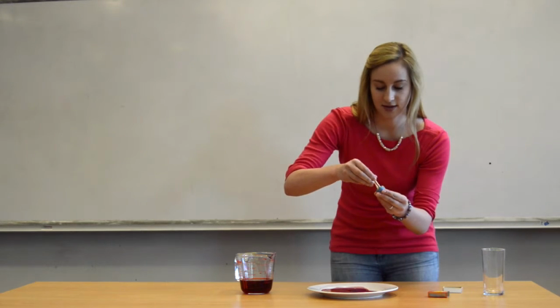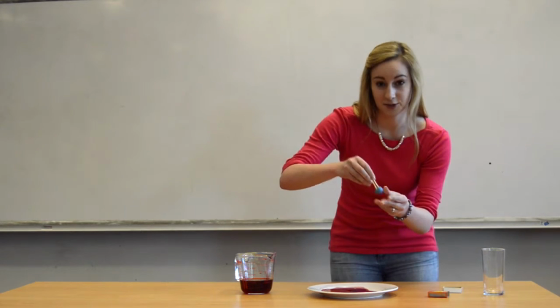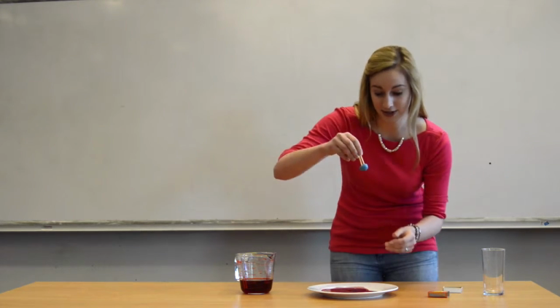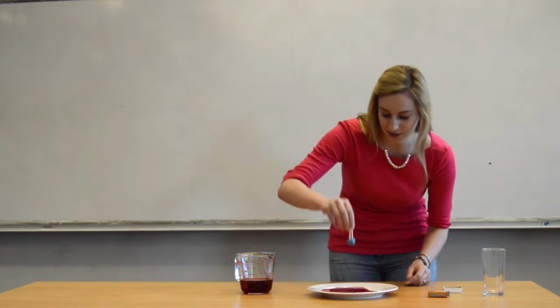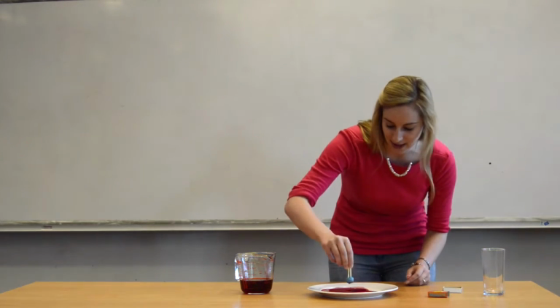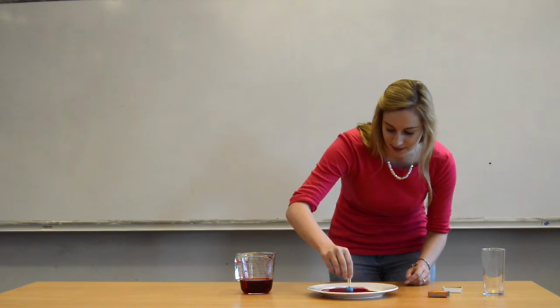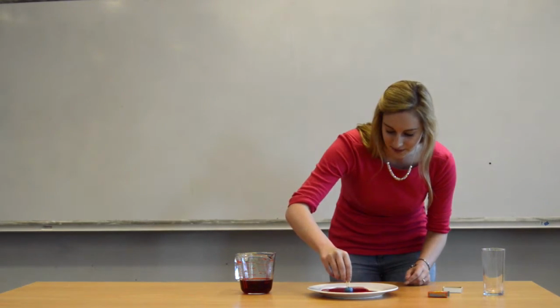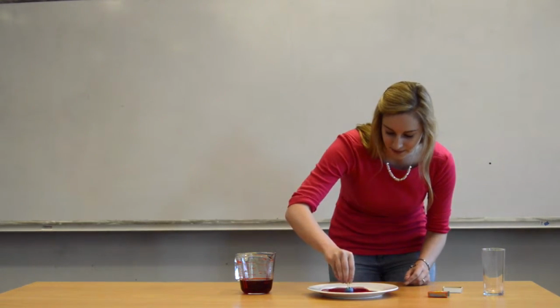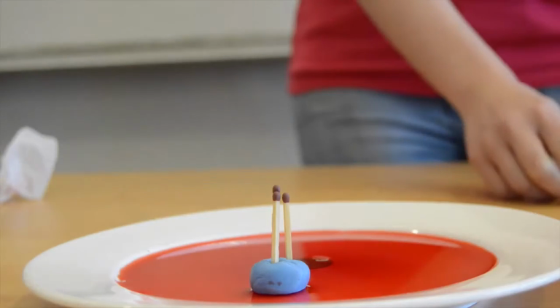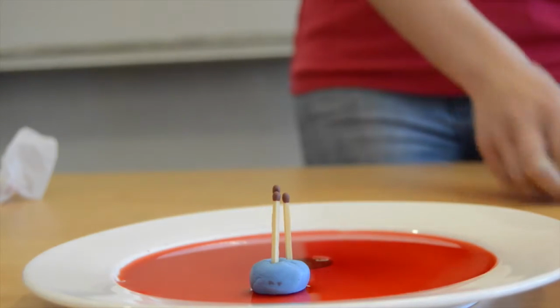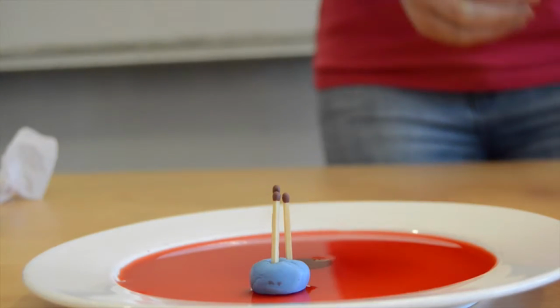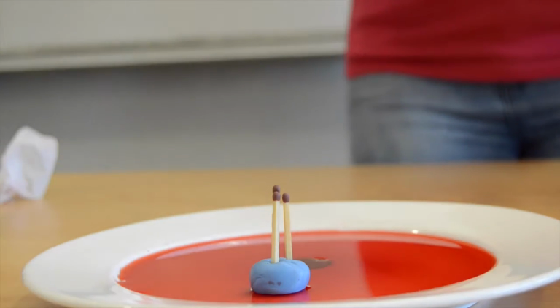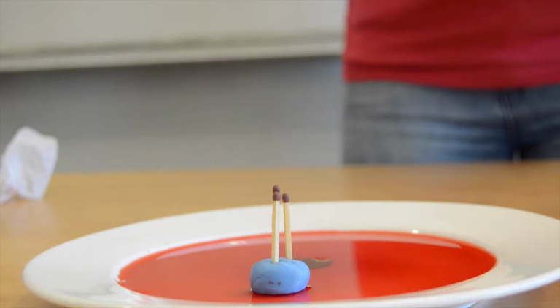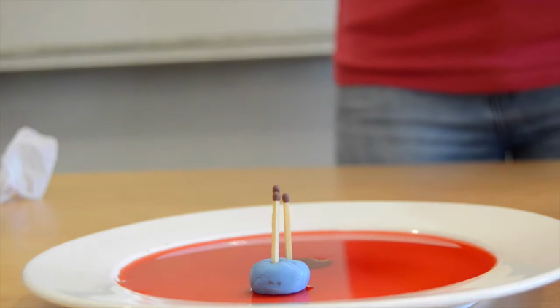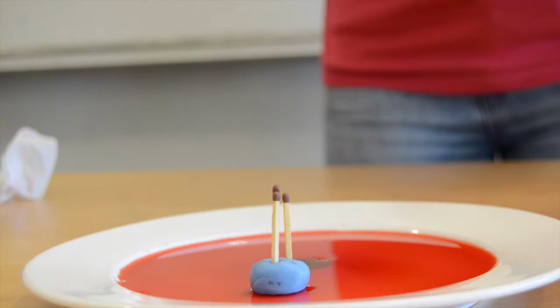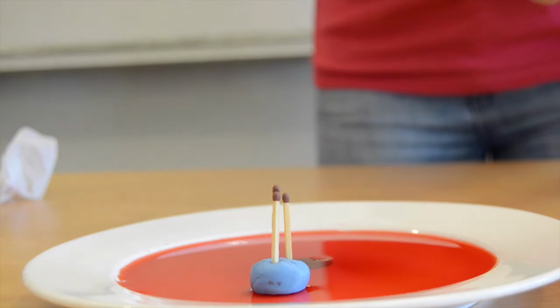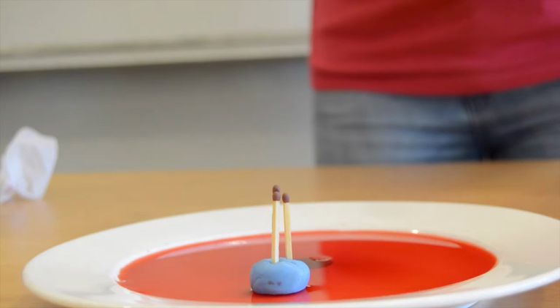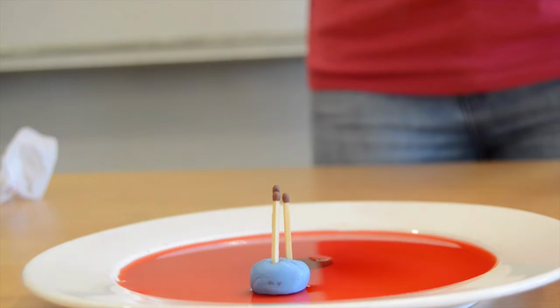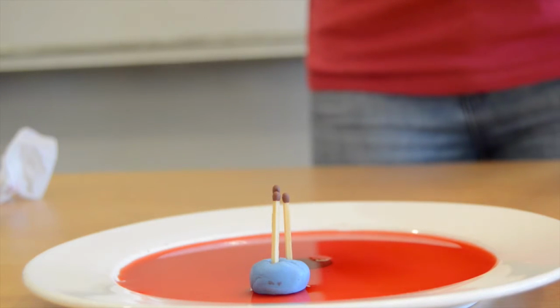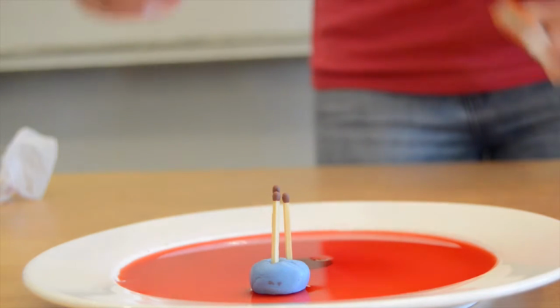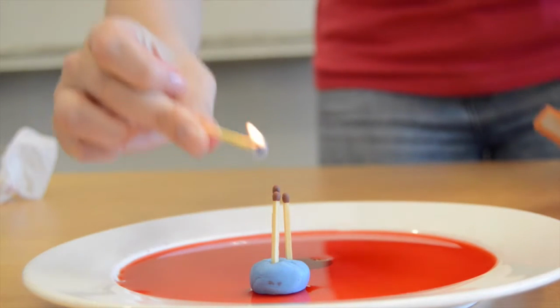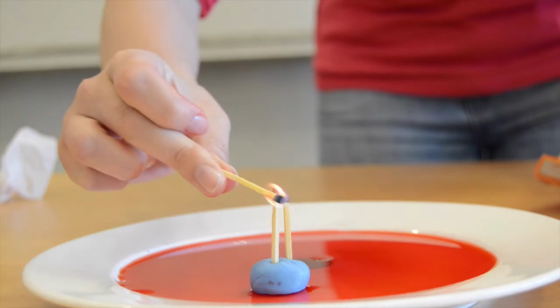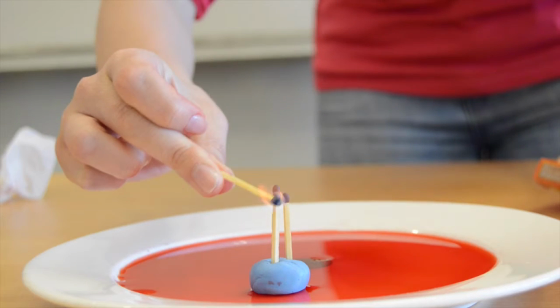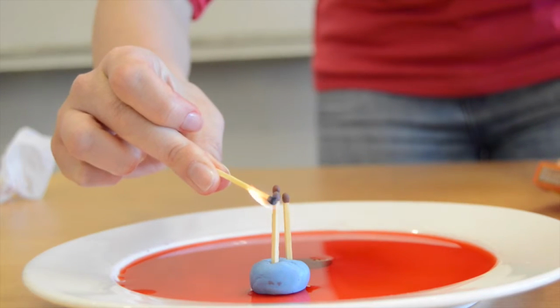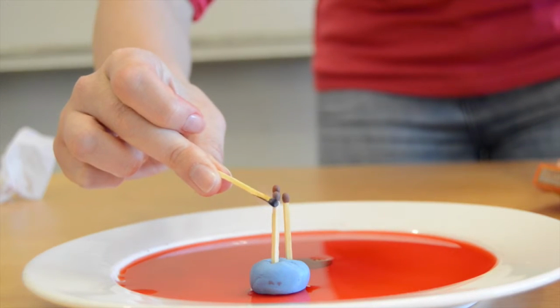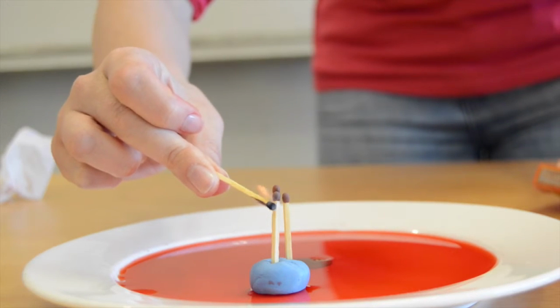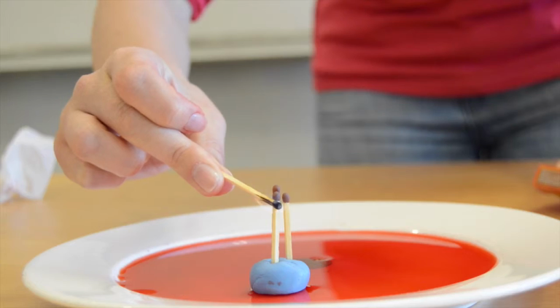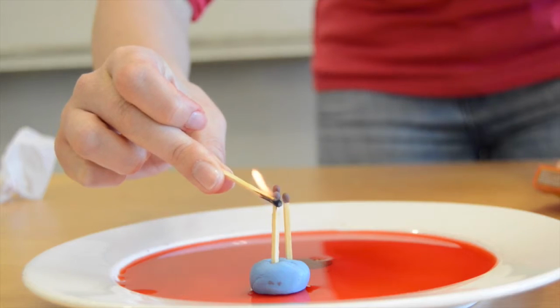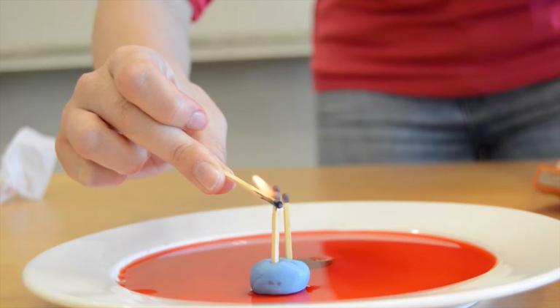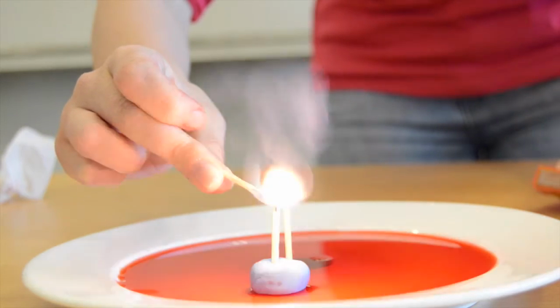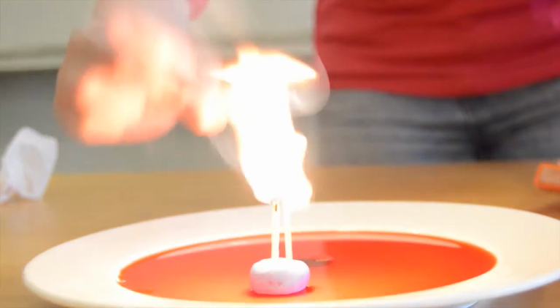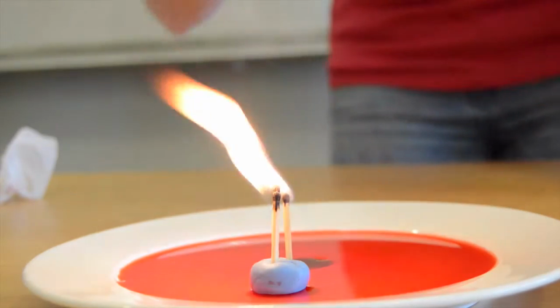Now put this onto the plate and then what you need to do is get an adult to help you light the matches and then put the glass on top upside down.